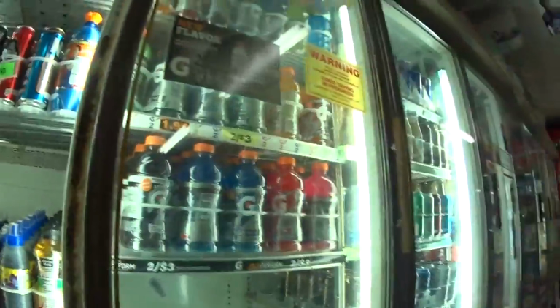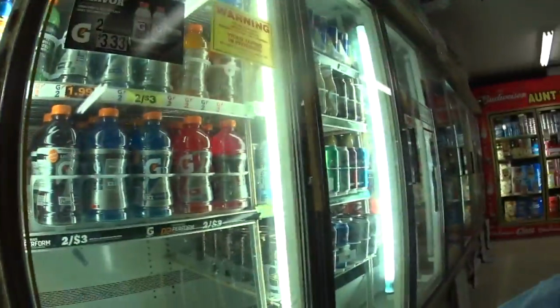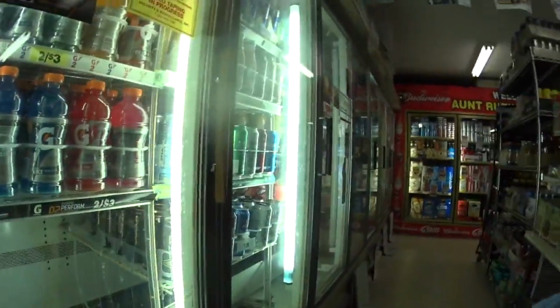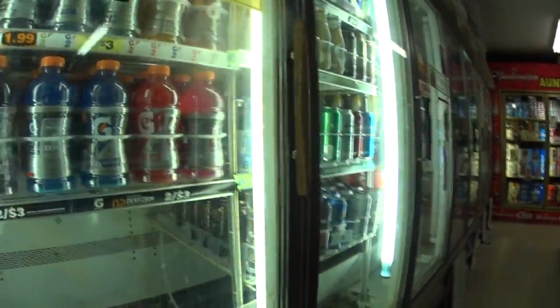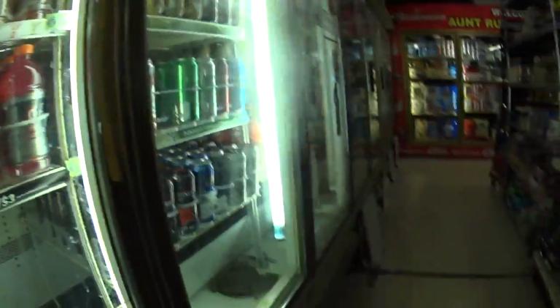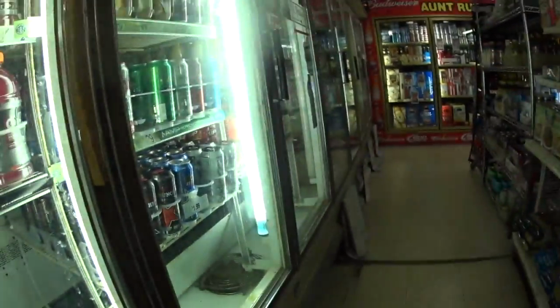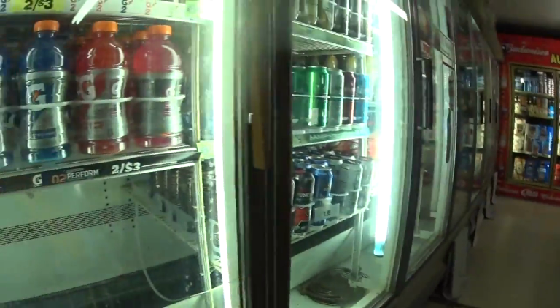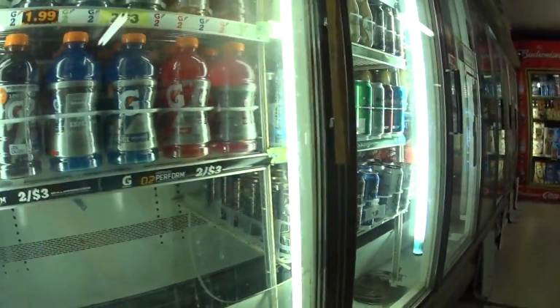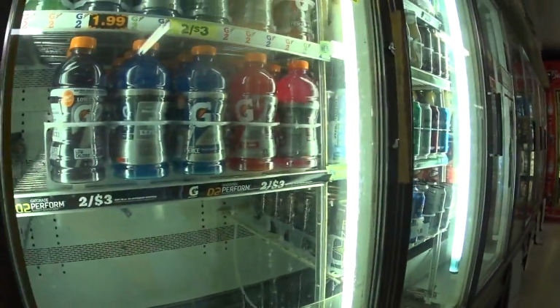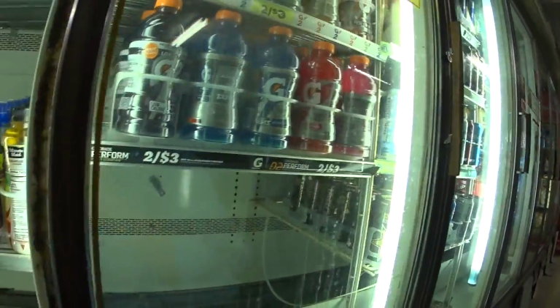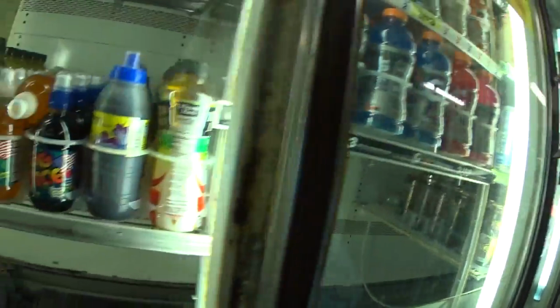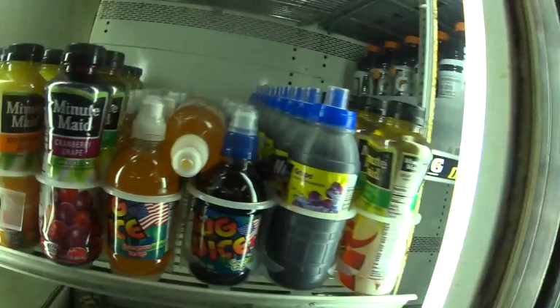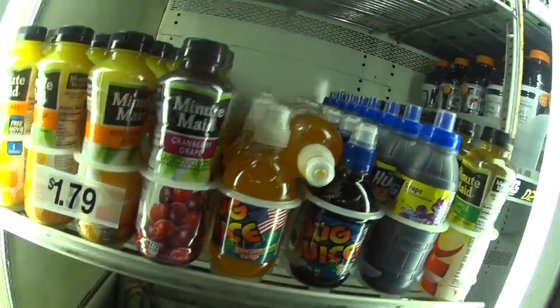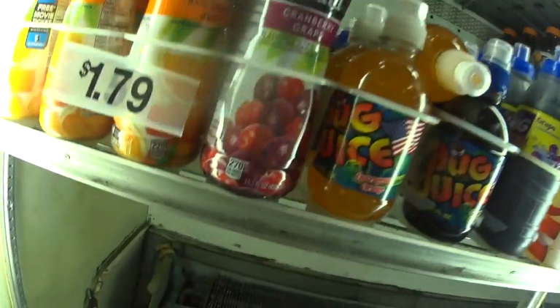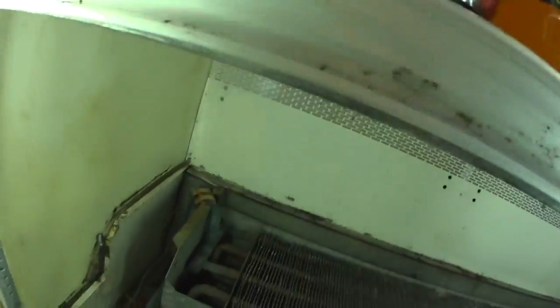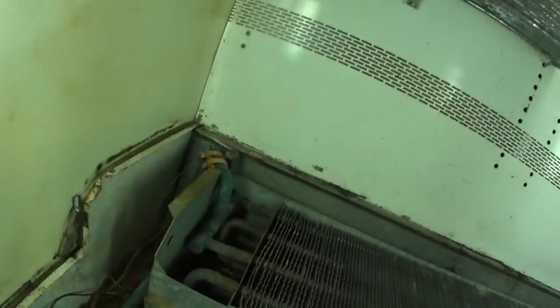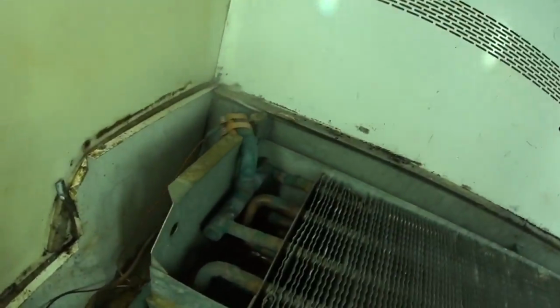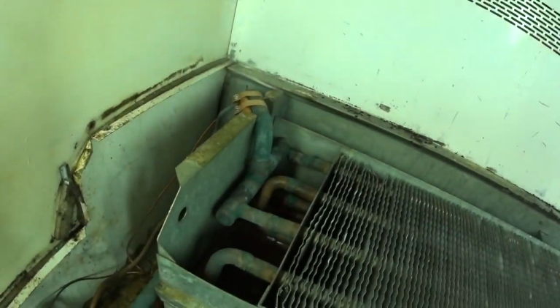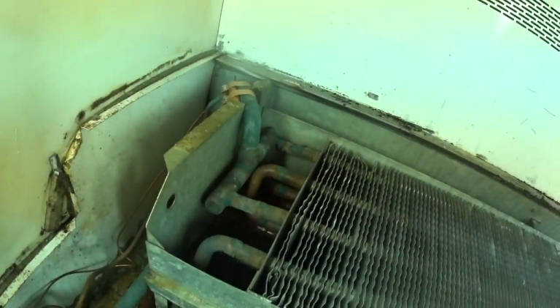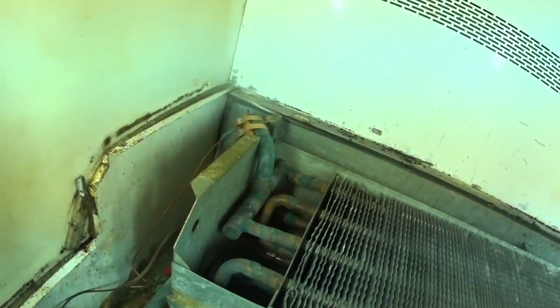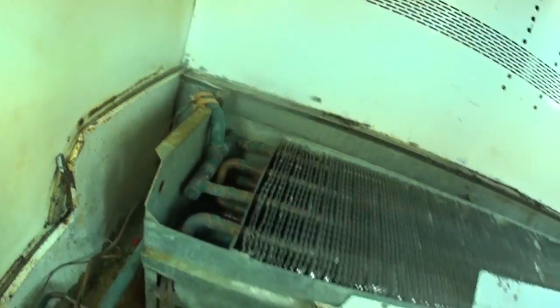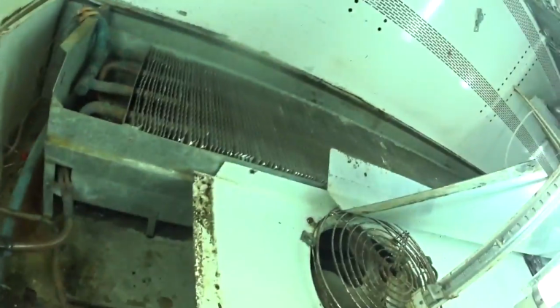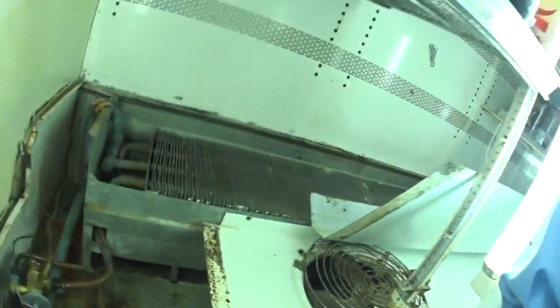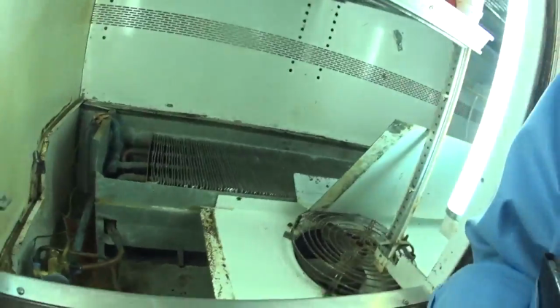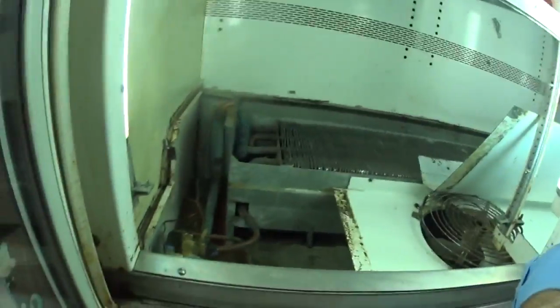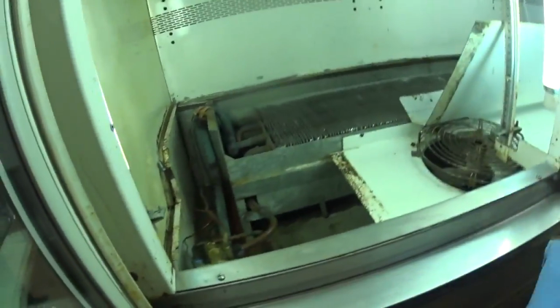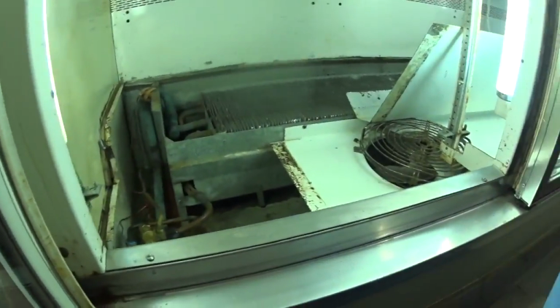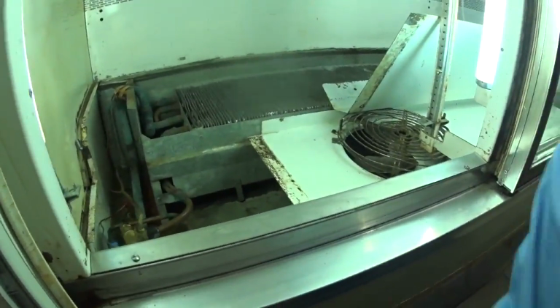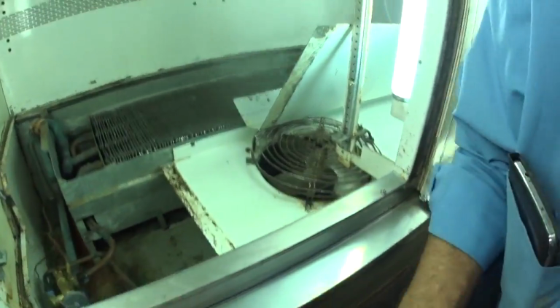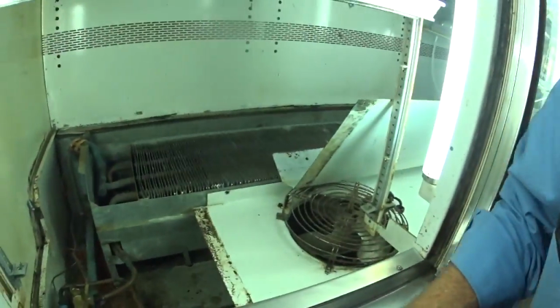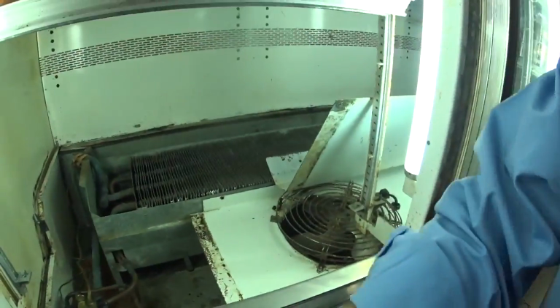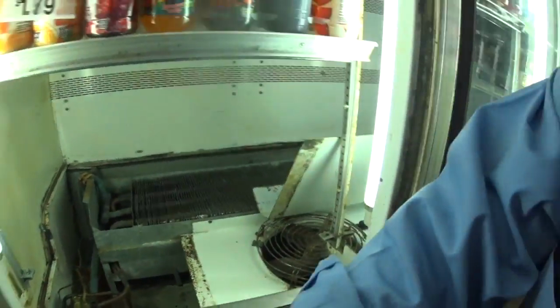I'm working on this glass door cooler here. I've had a freon leak in it. The tubing is pretty old on it and every few weeks I have to put gas in it.